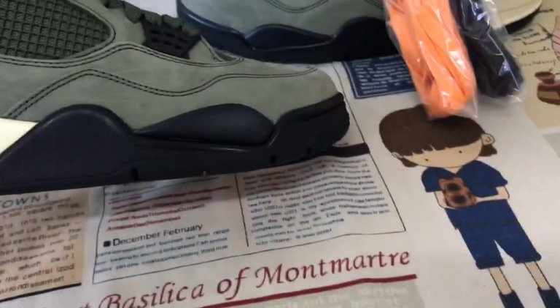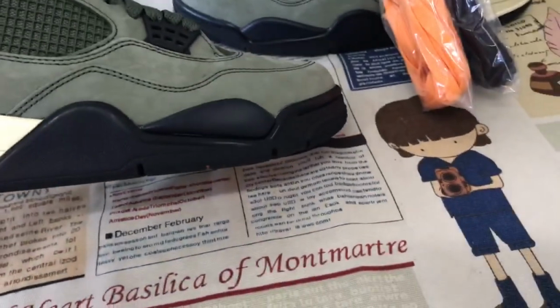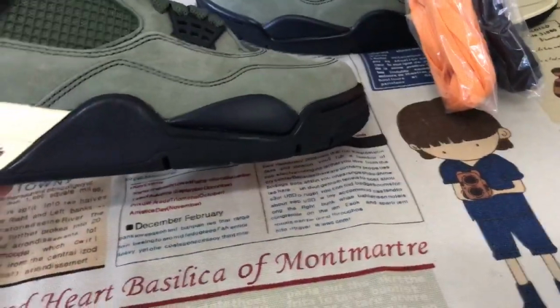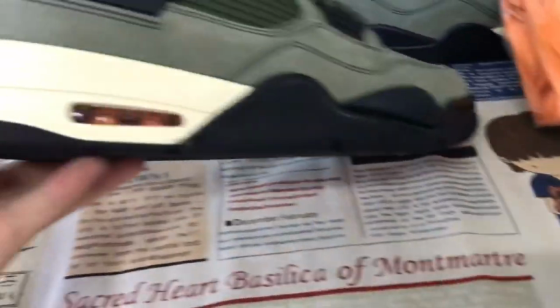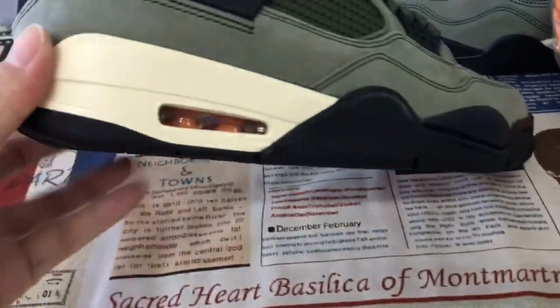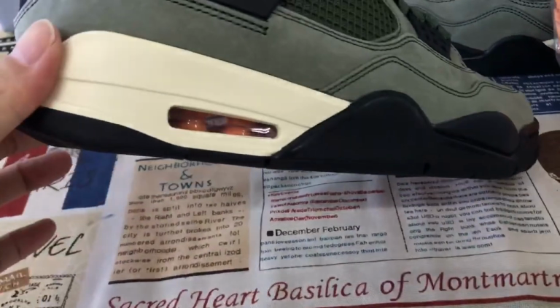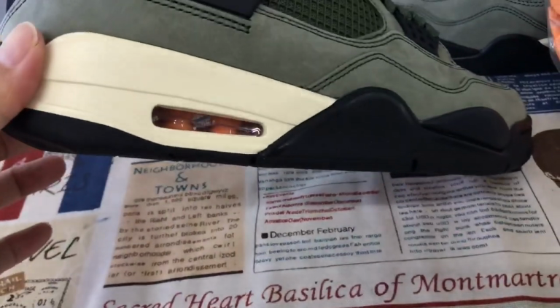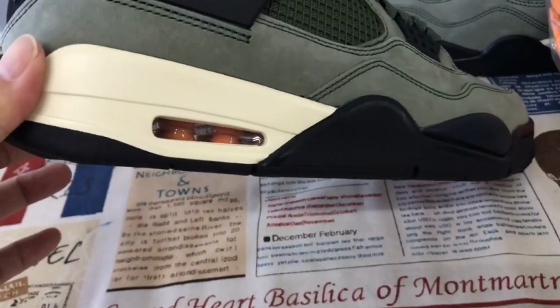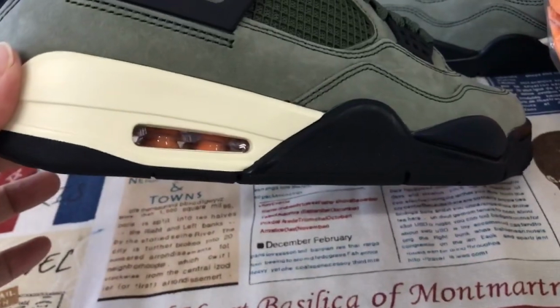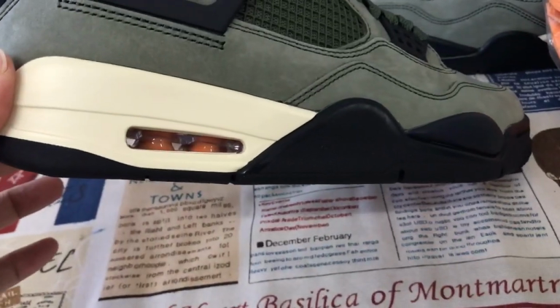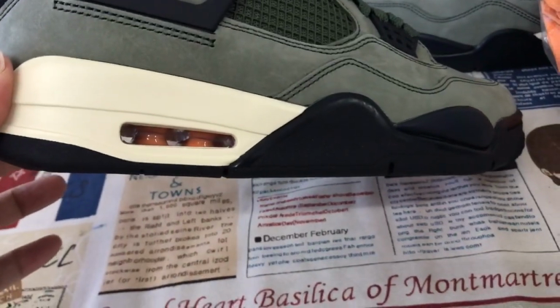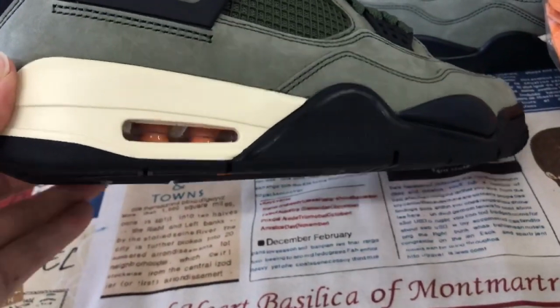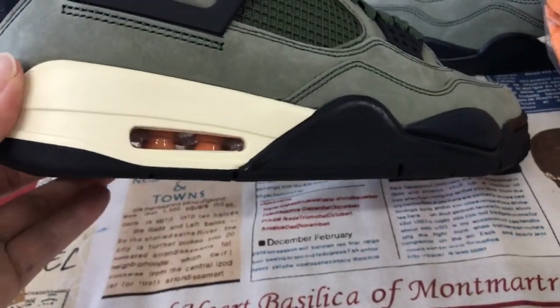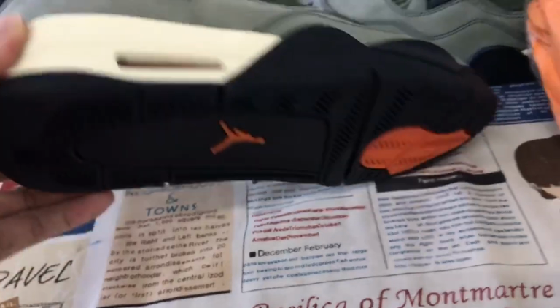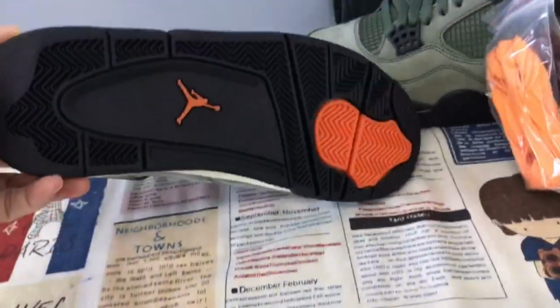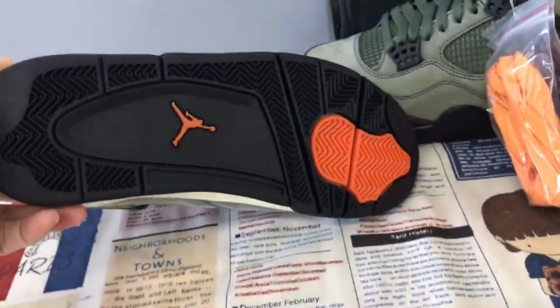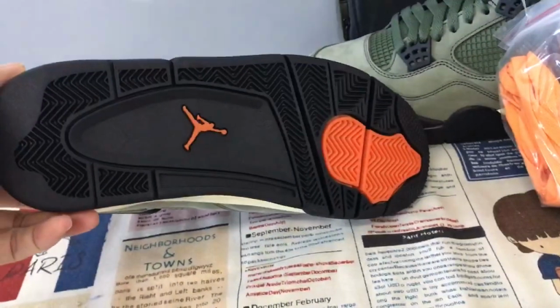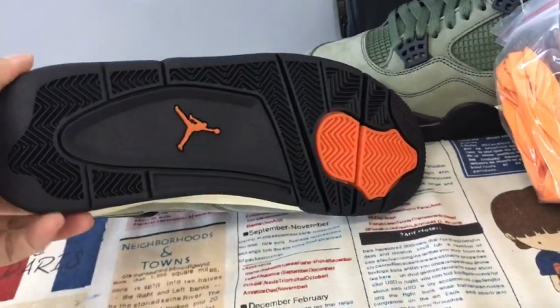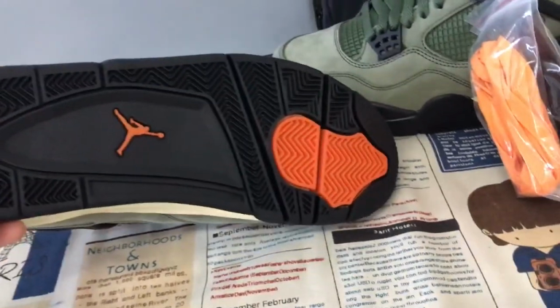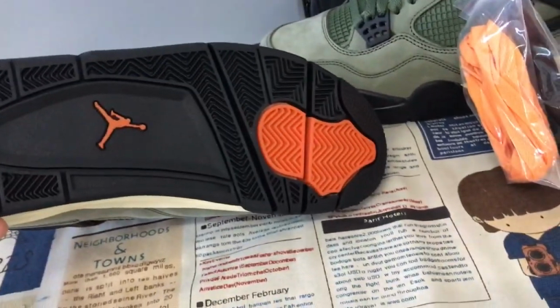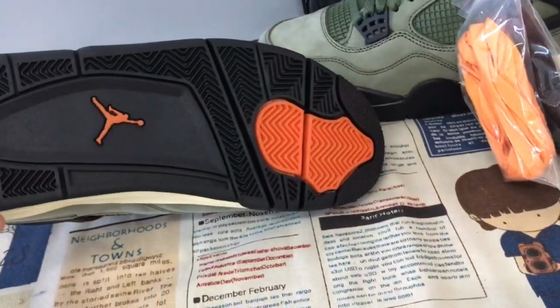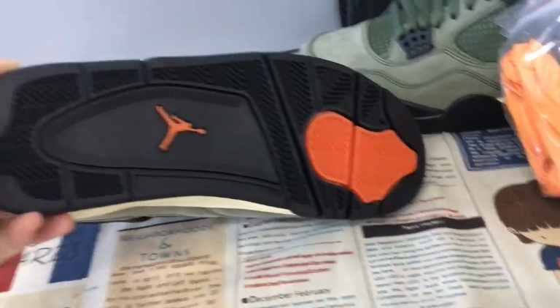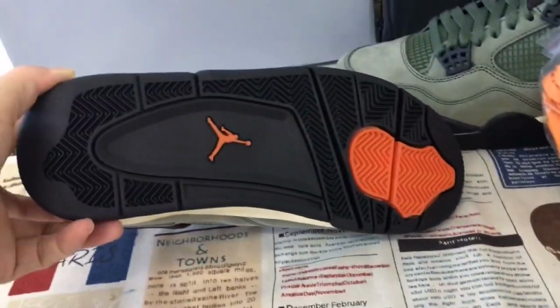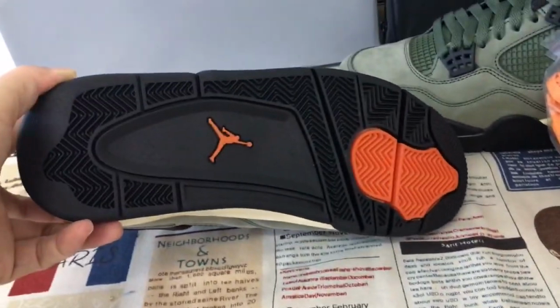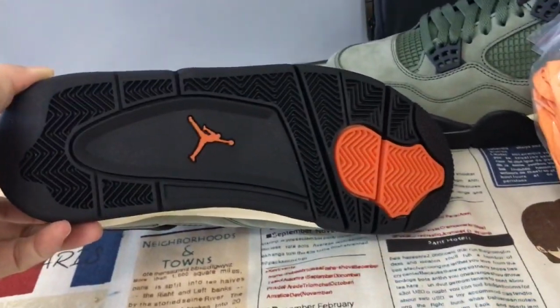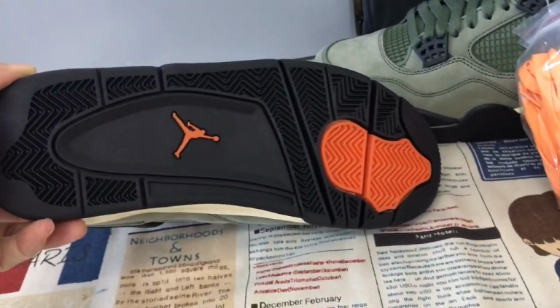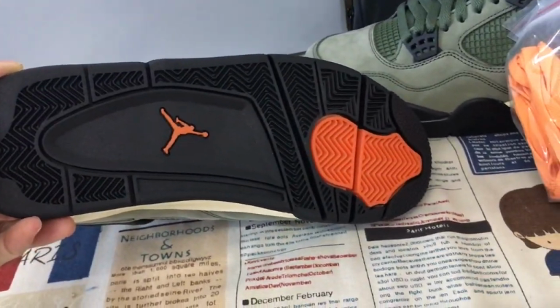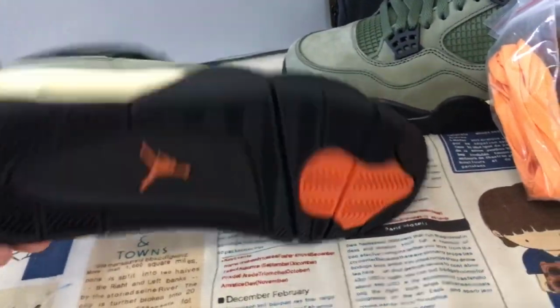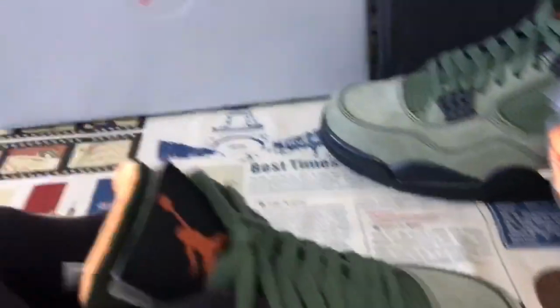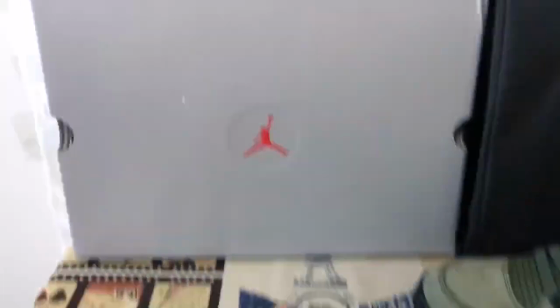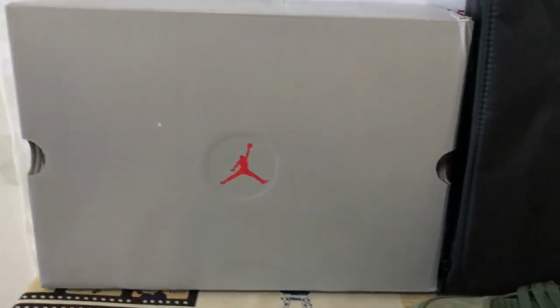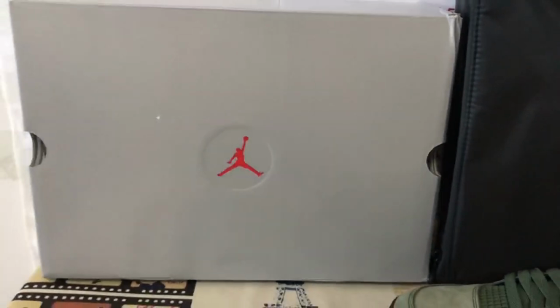The black PU midsole features an orange color fade. The Air unit inside is black and orange color with the corresponding logo.